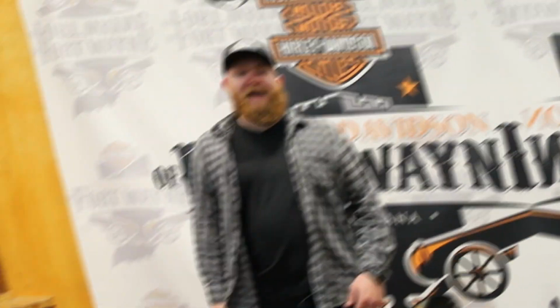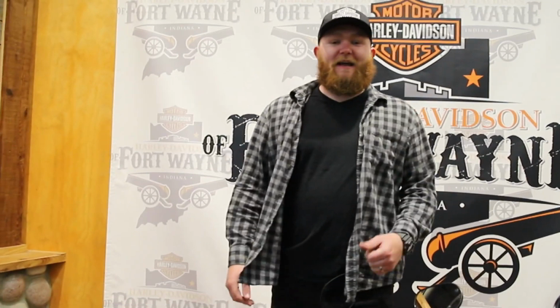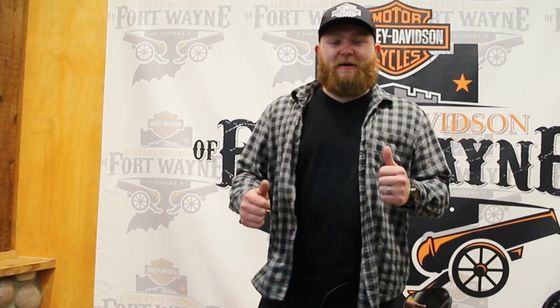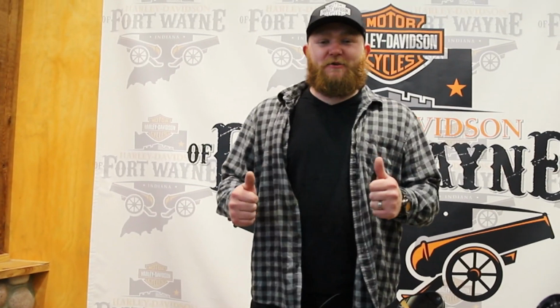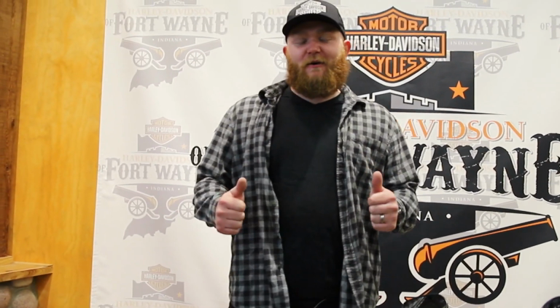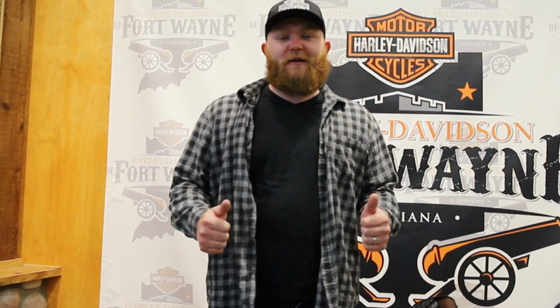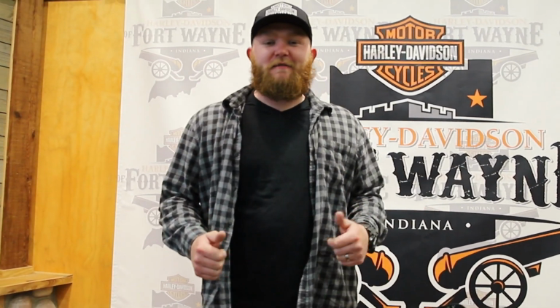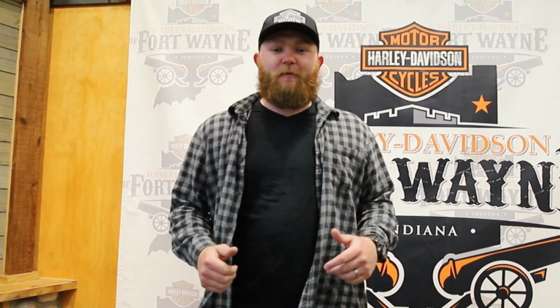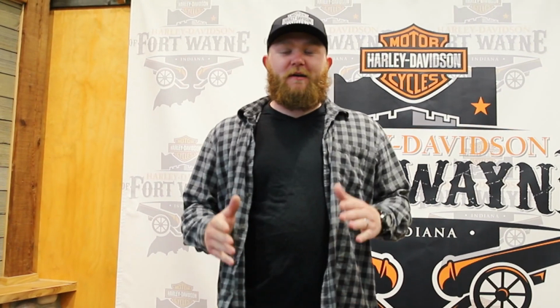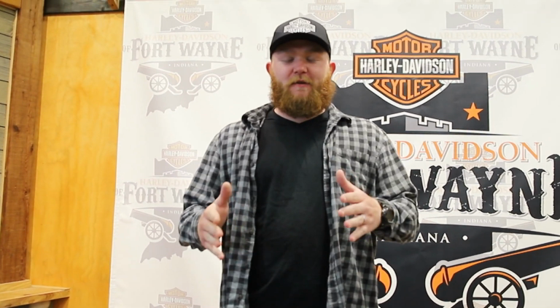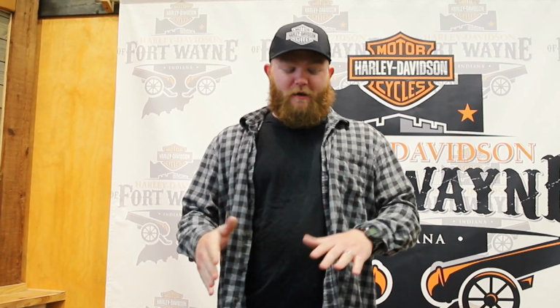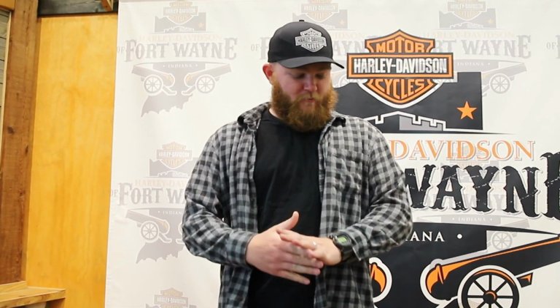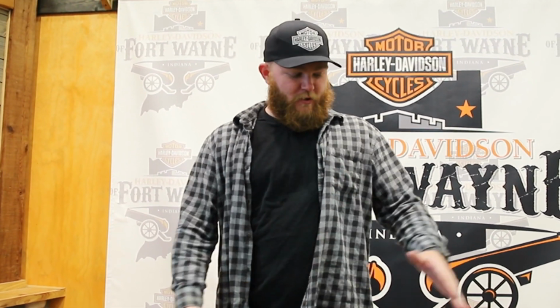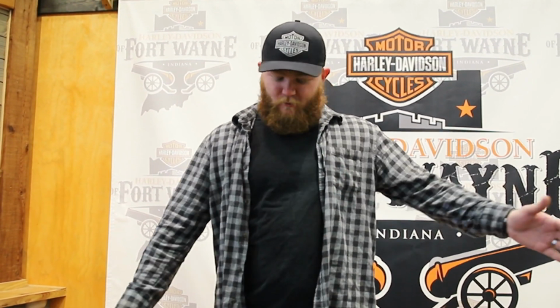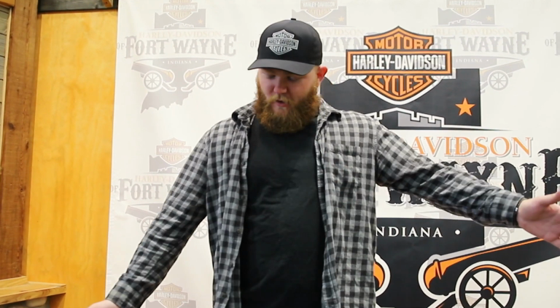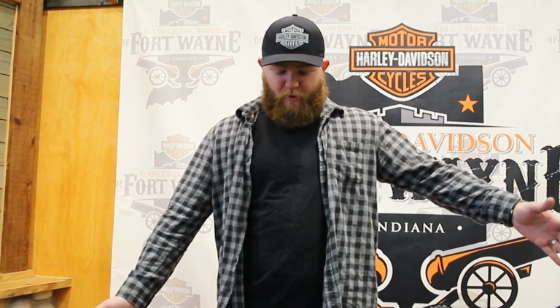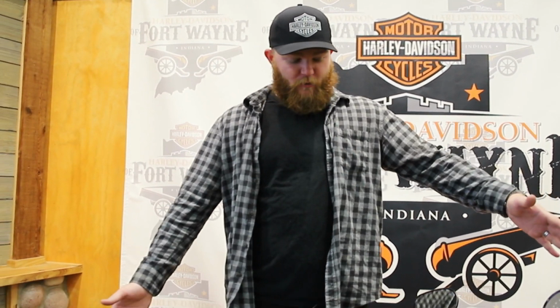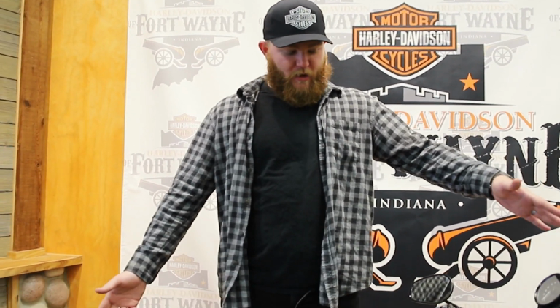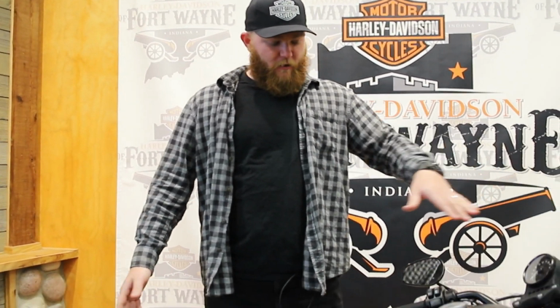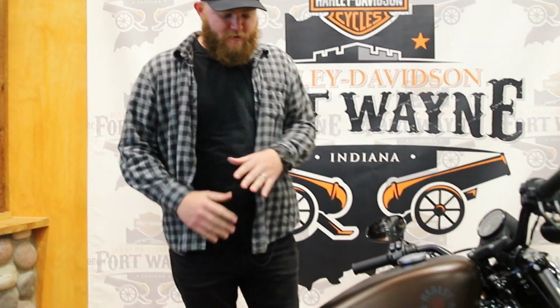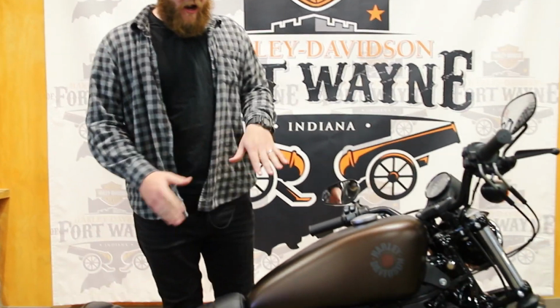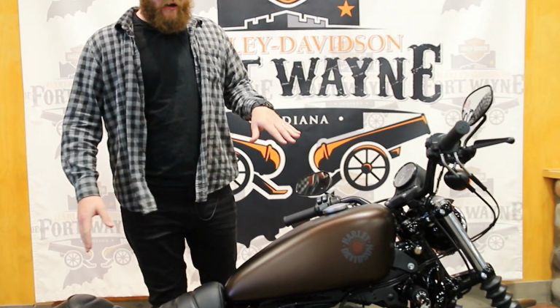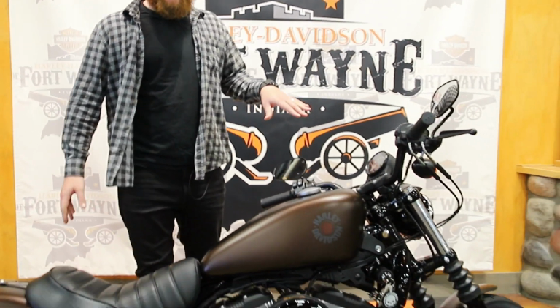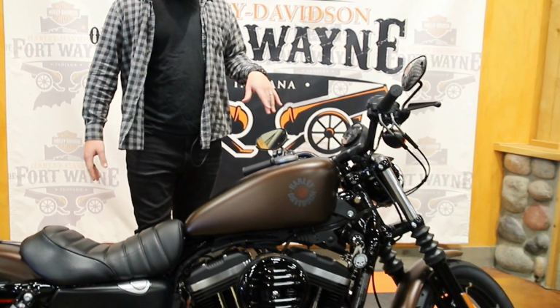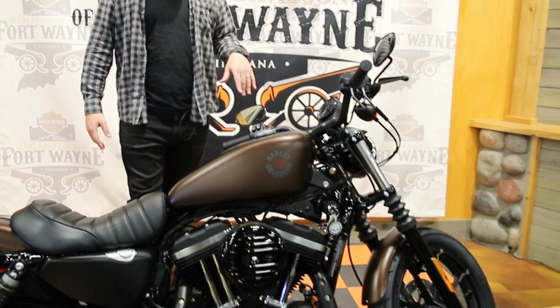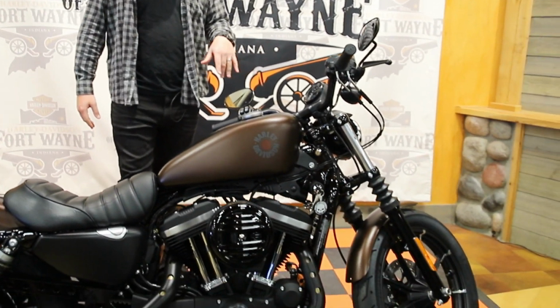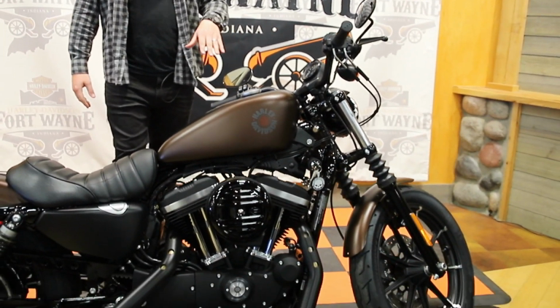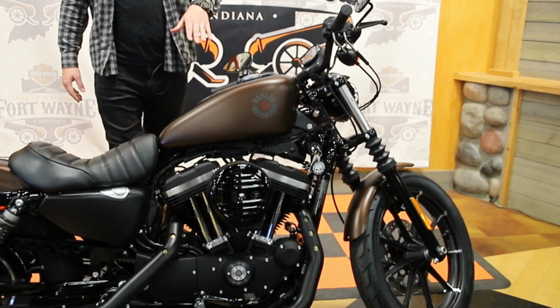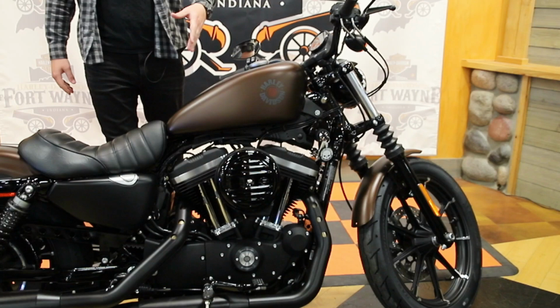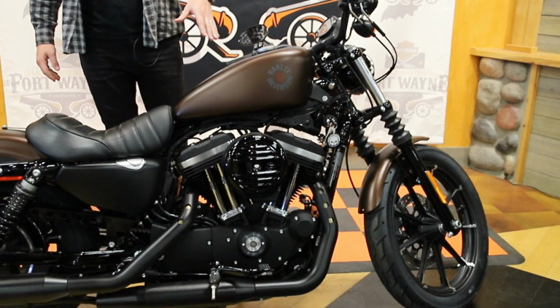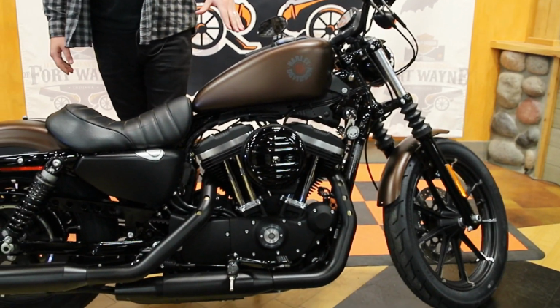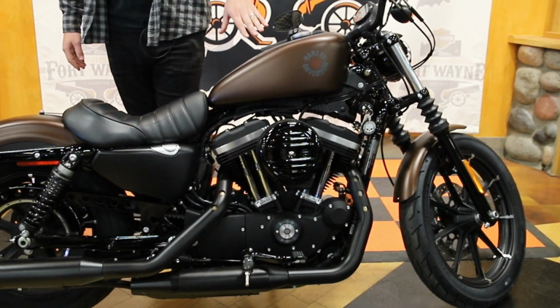Hey guys, Big Country here at Harley-Davidson Fort Wayne coming to you bringing you the bike of the week. It's the Iron 883, in Rawhide Denim.